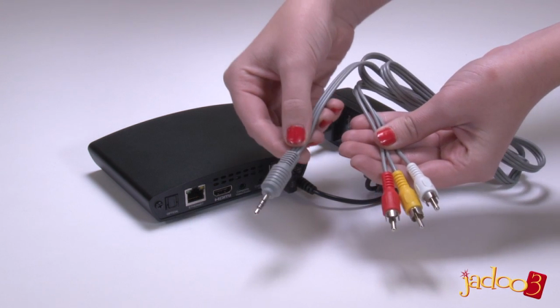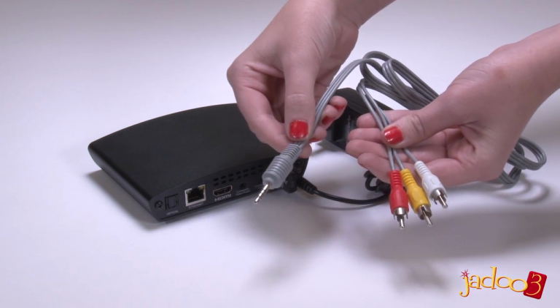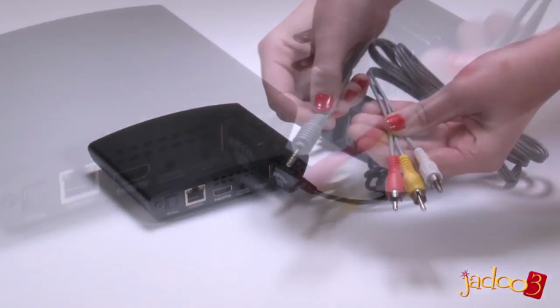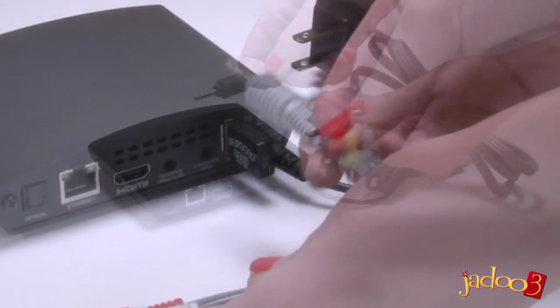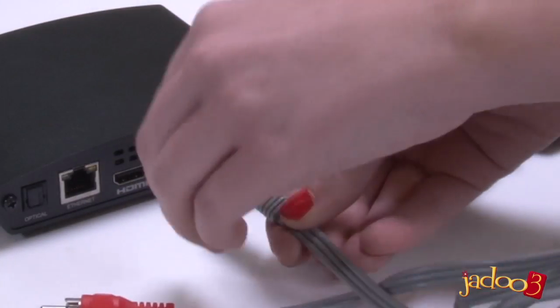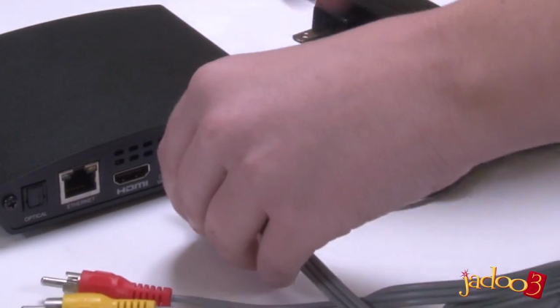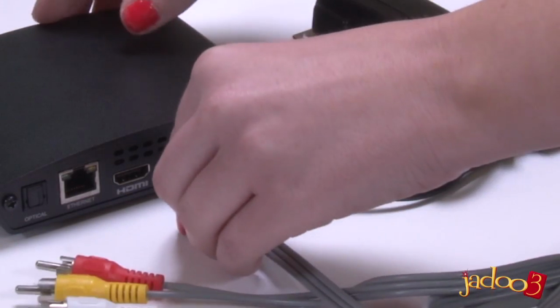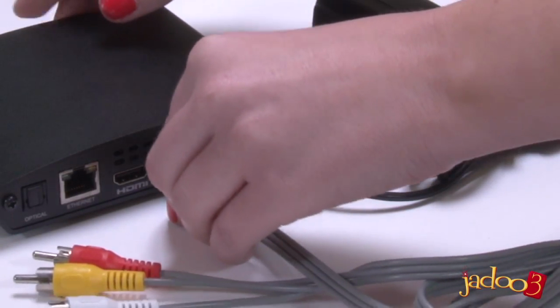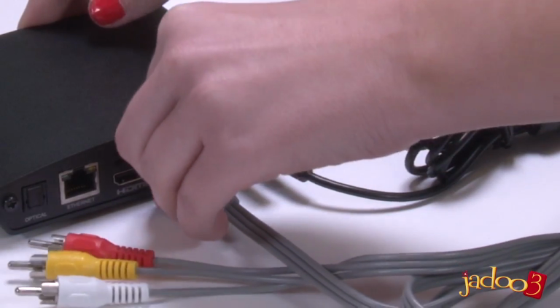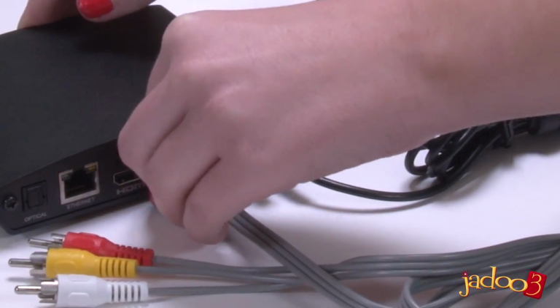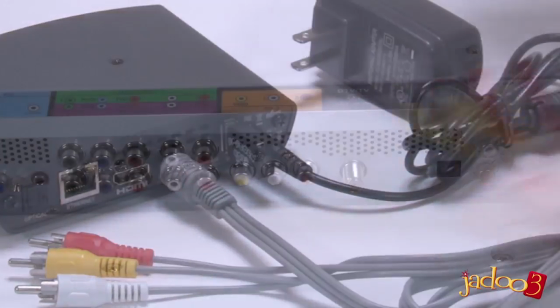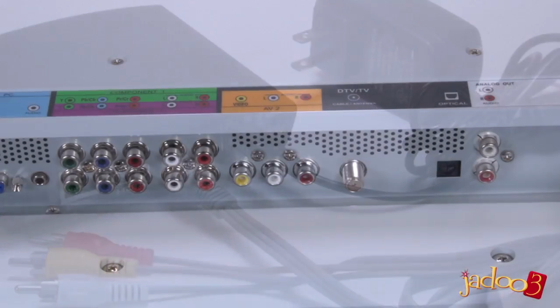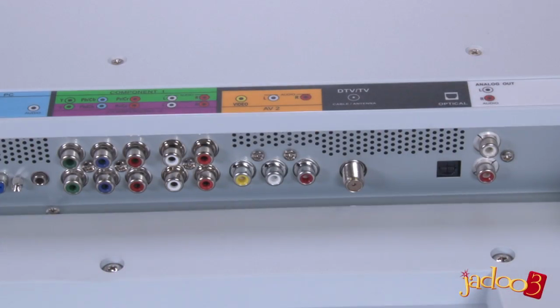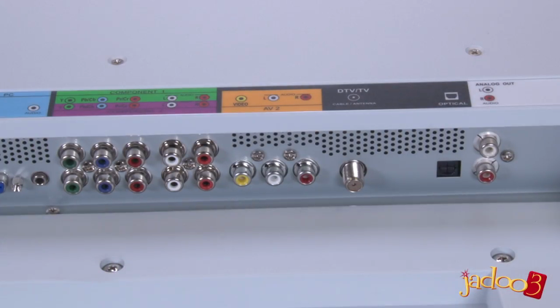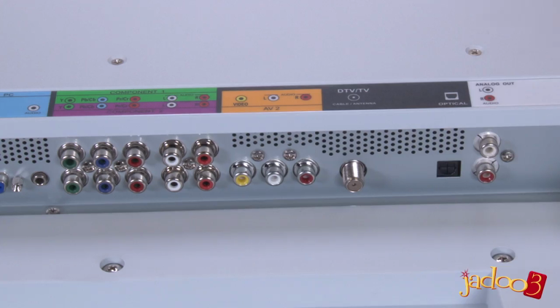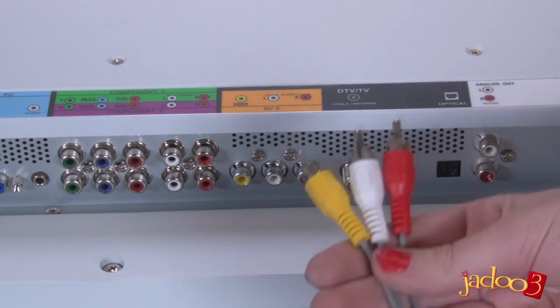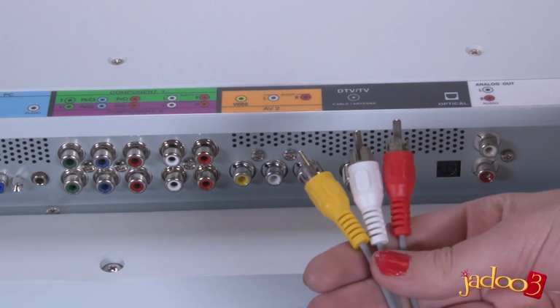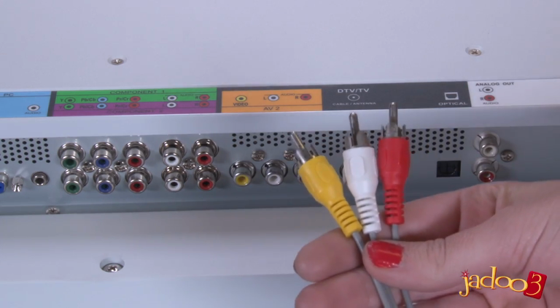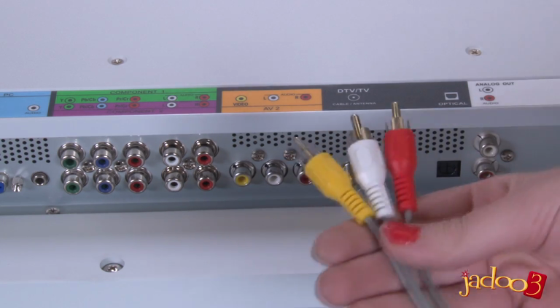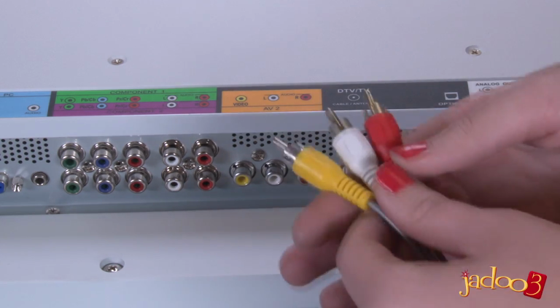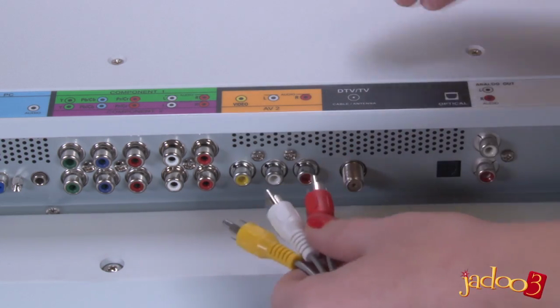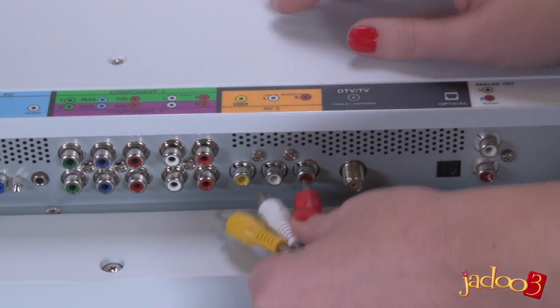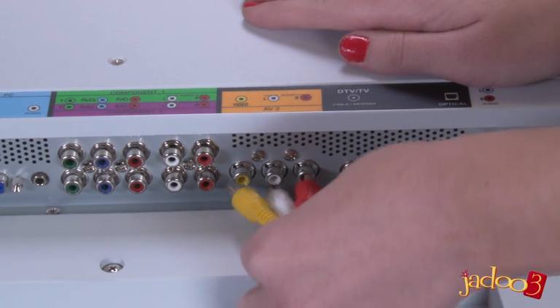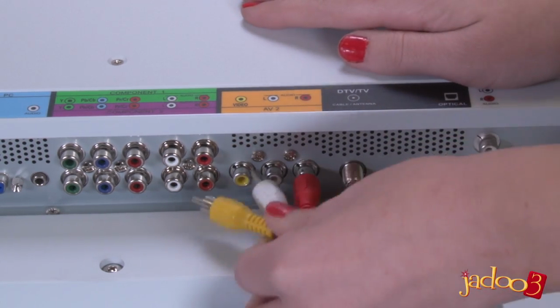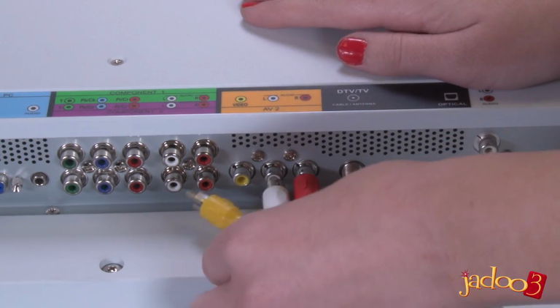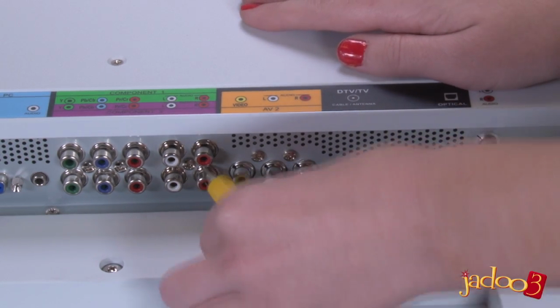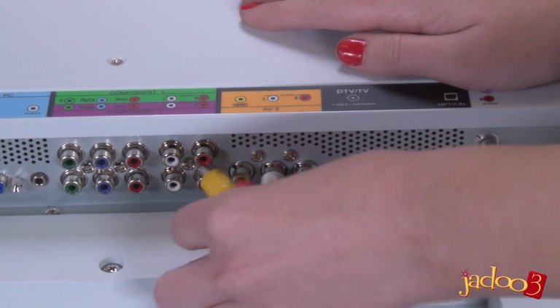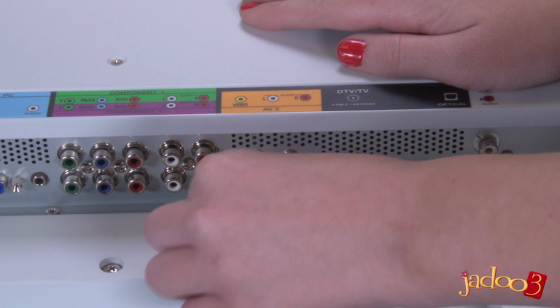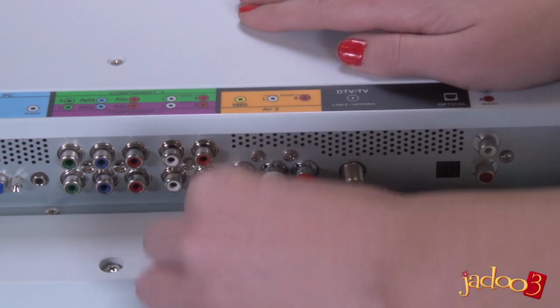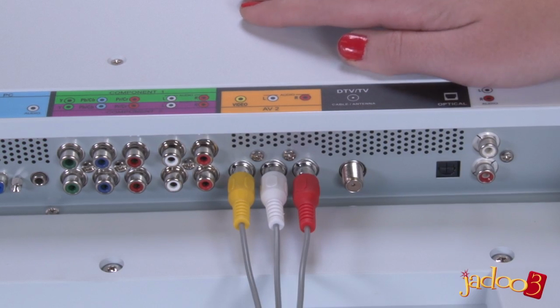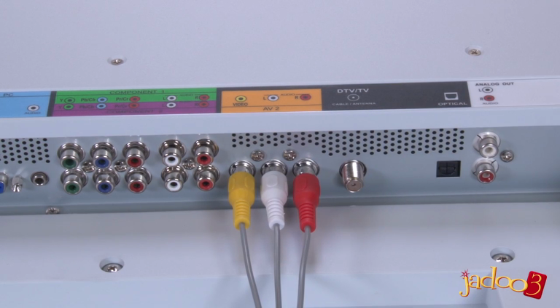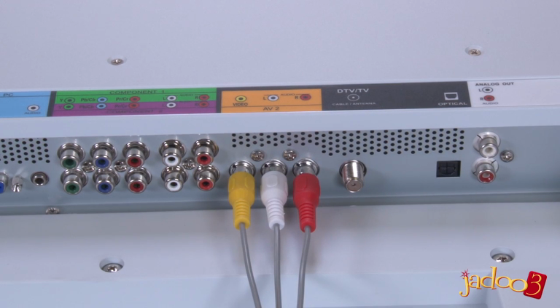Just plug this end into this port on the Jadu 3, and the RCA cable connectors on the other end into the RCA ports on your TV — matching red to red, white to white, and yellow to yellow.